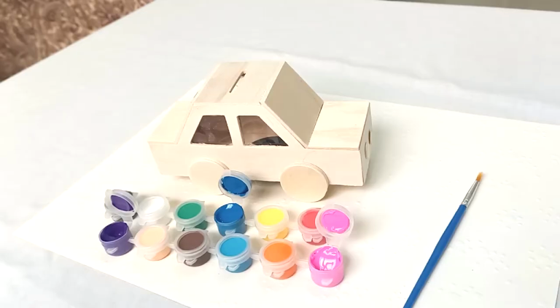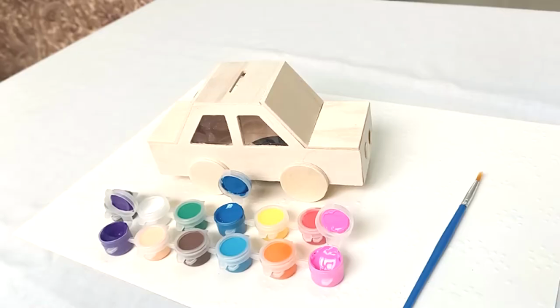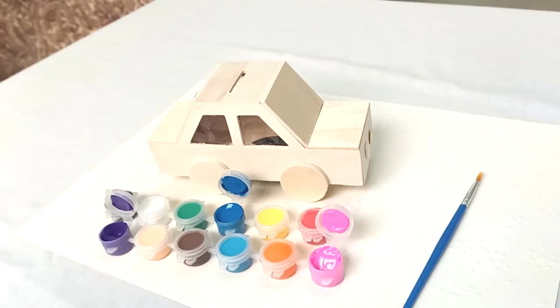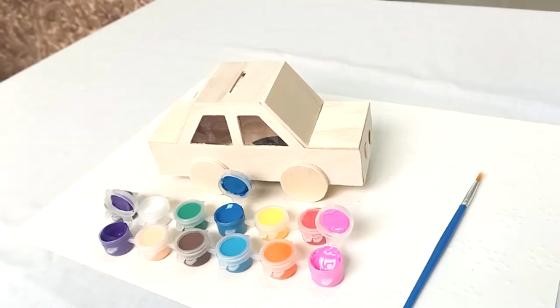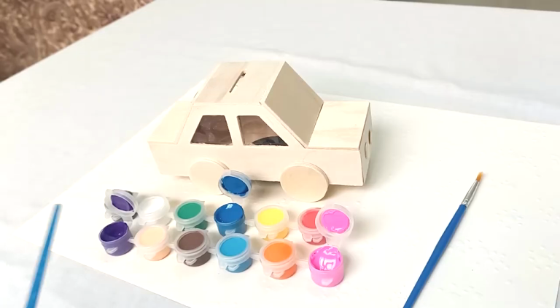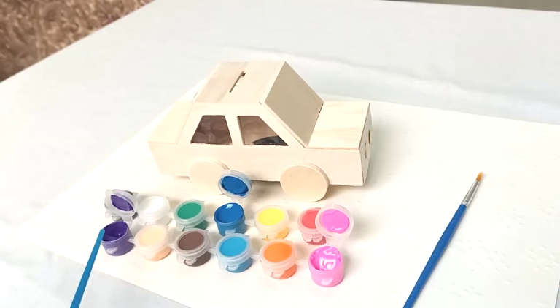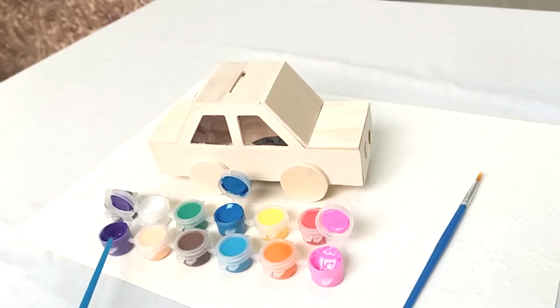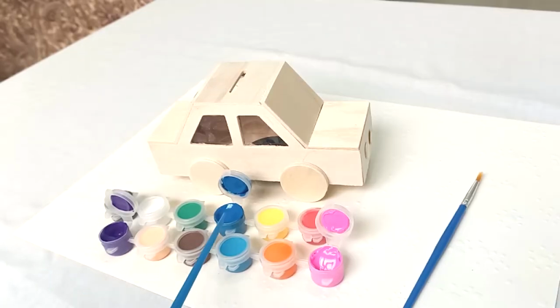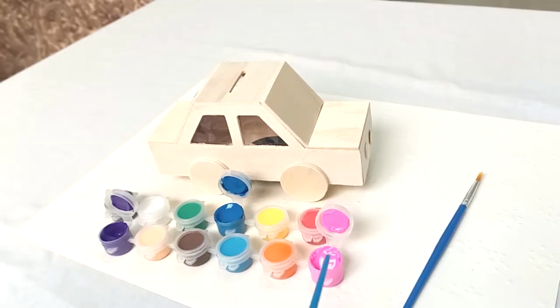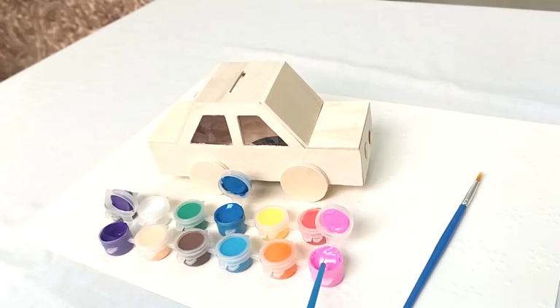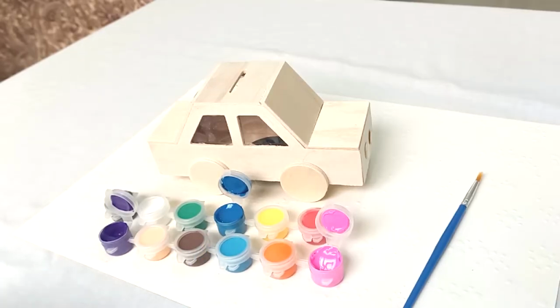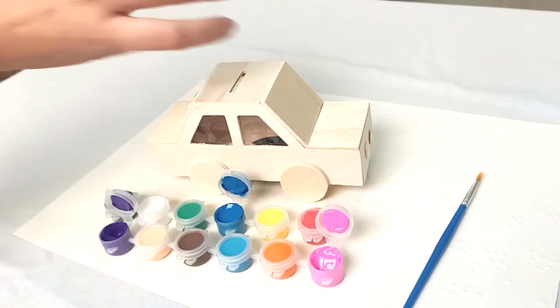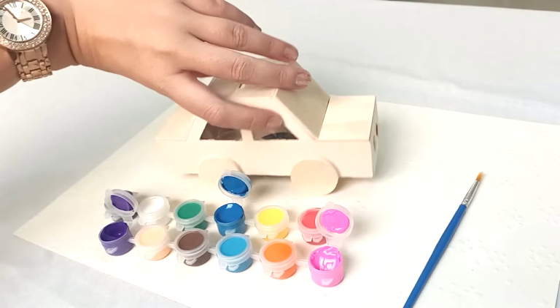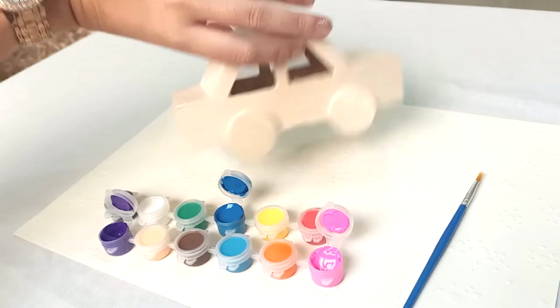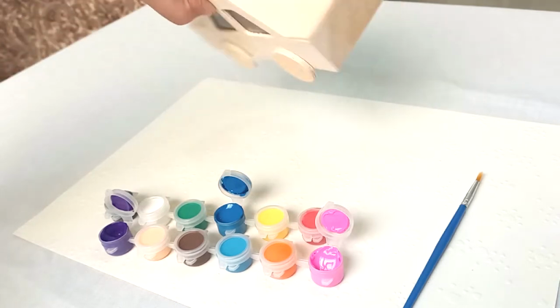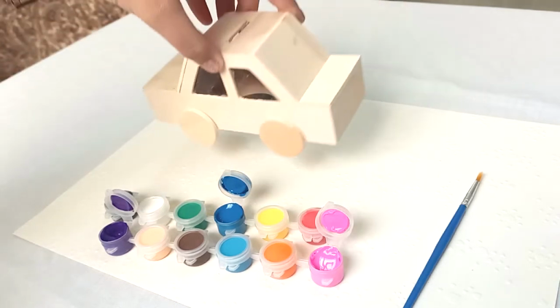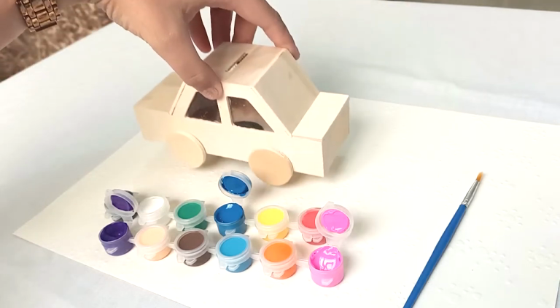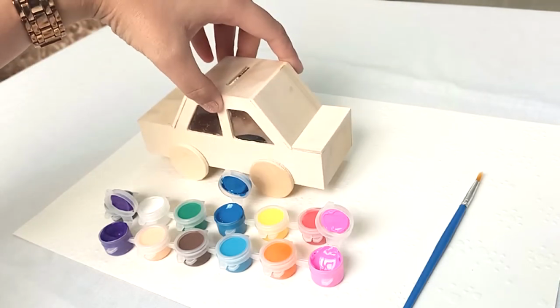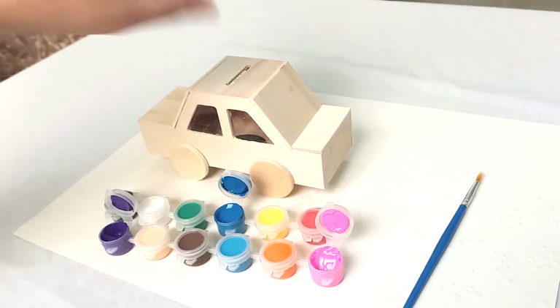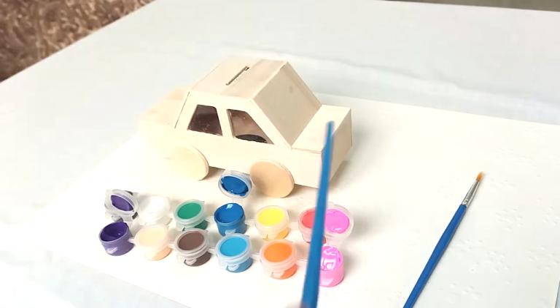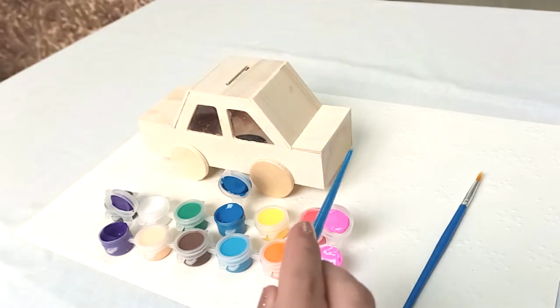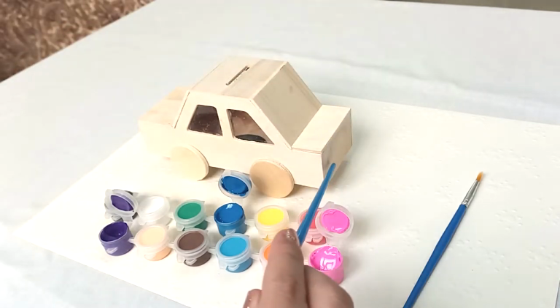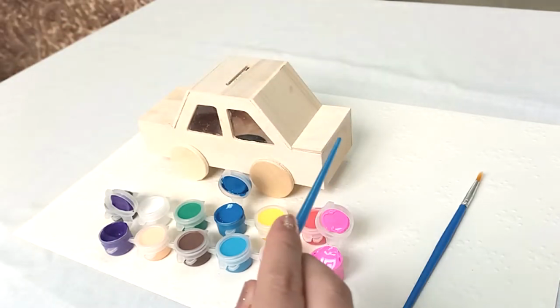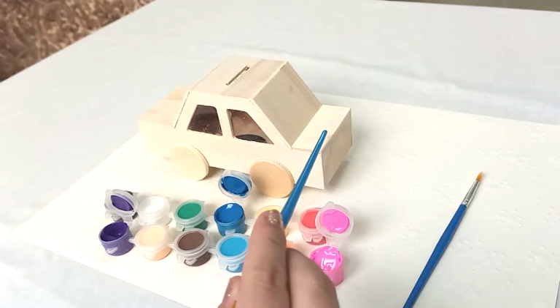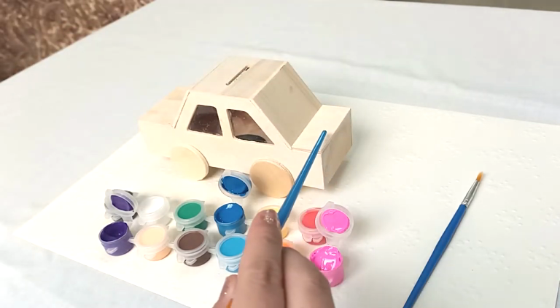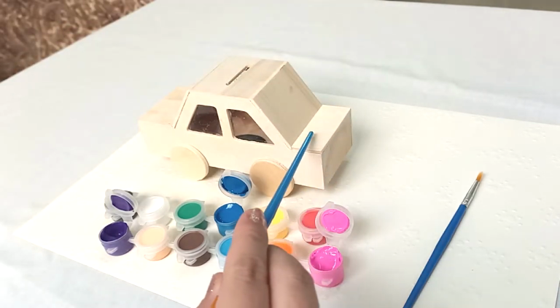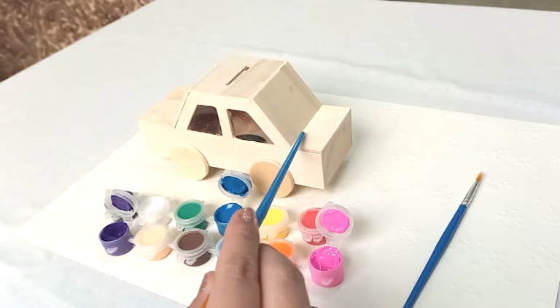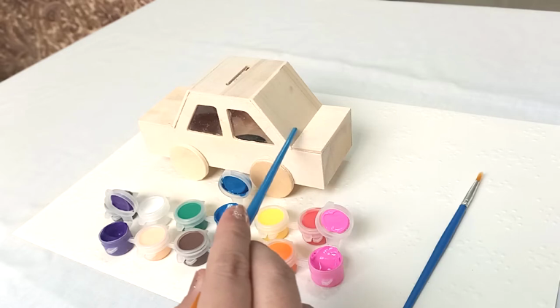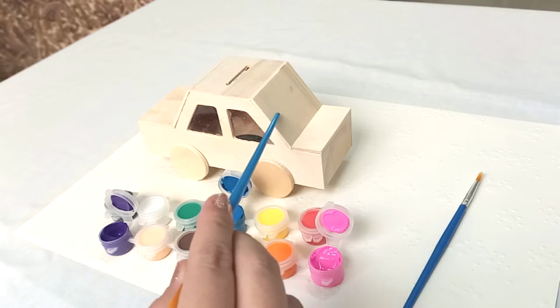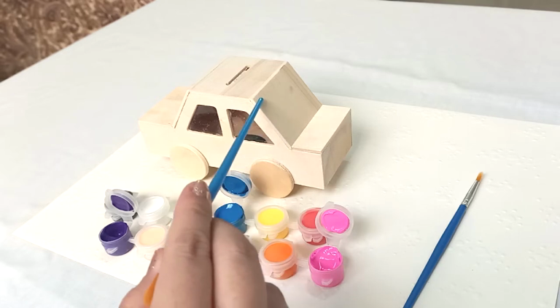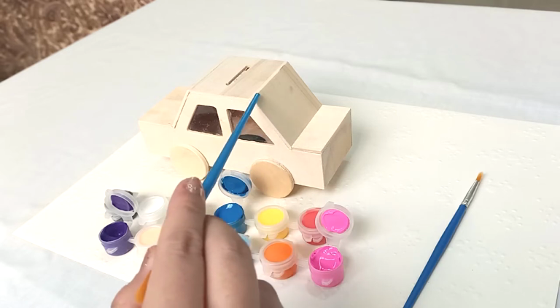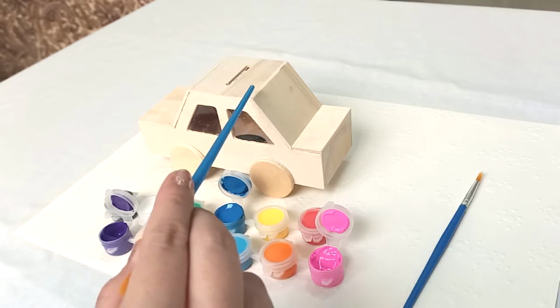Our main colors are purple, blue, and pink. So I will start painting the back with blue, then it will gradually blend into purple and then gradually blend into pink.